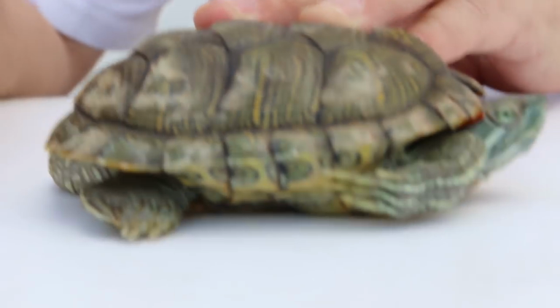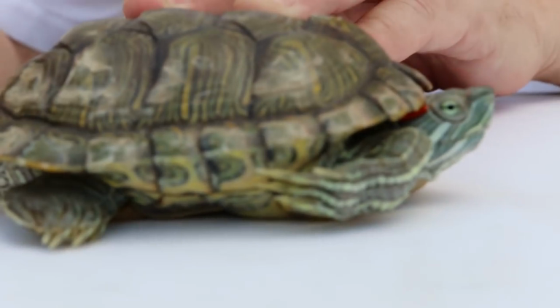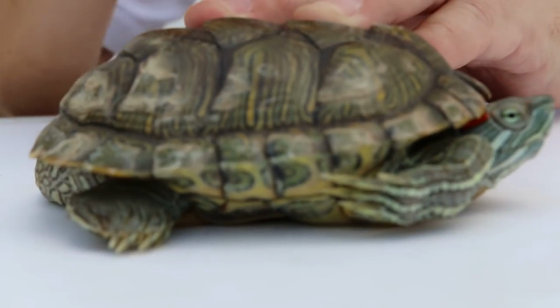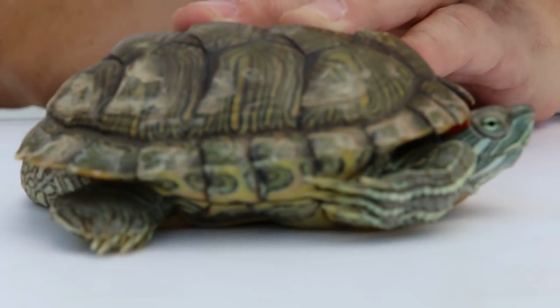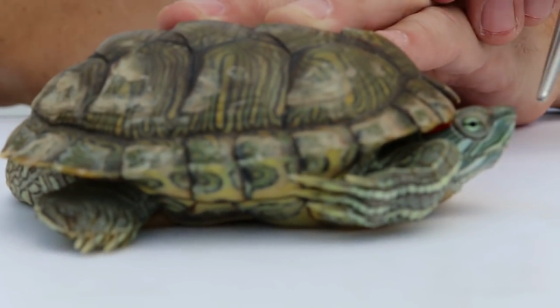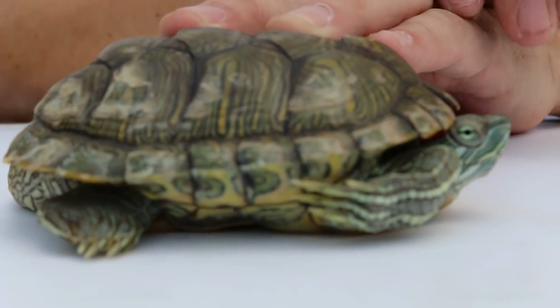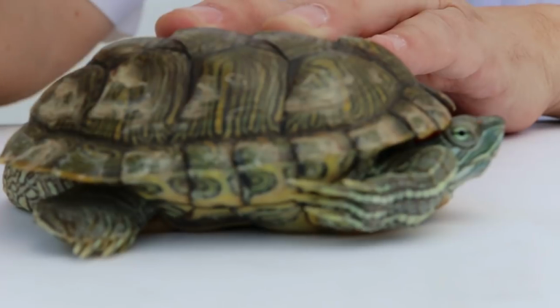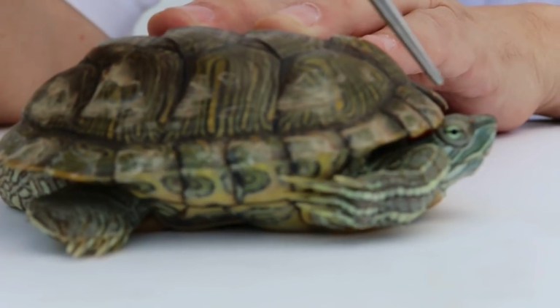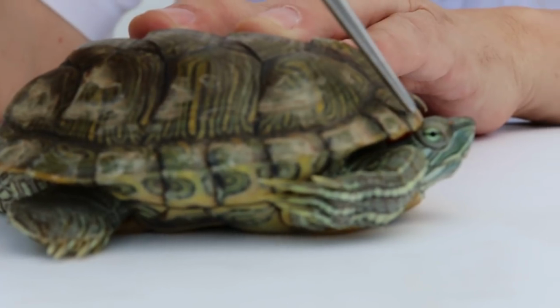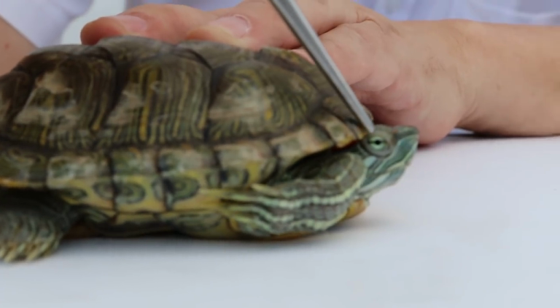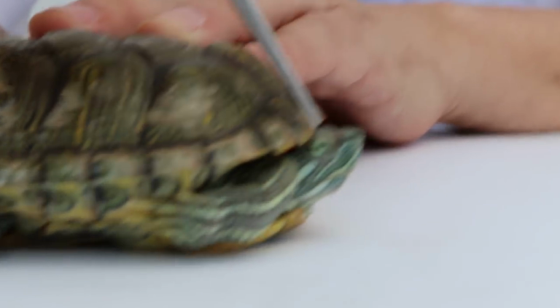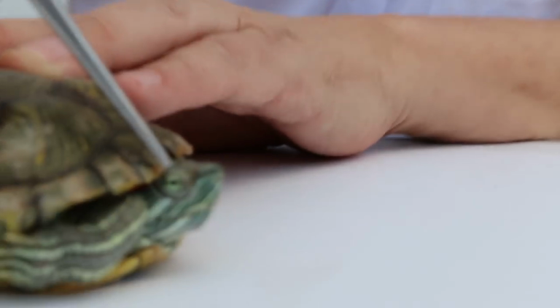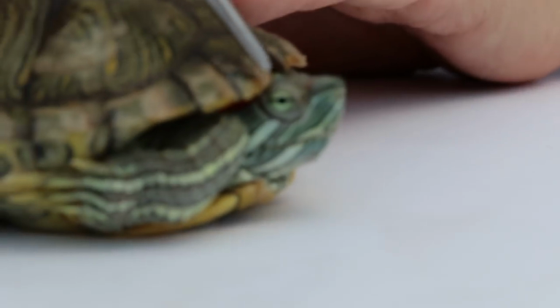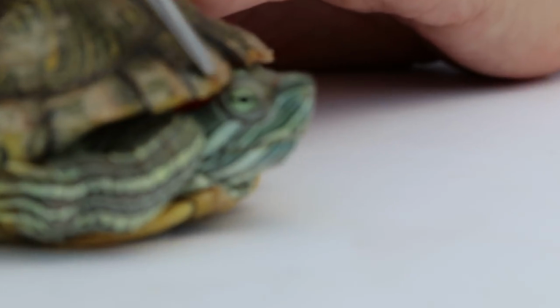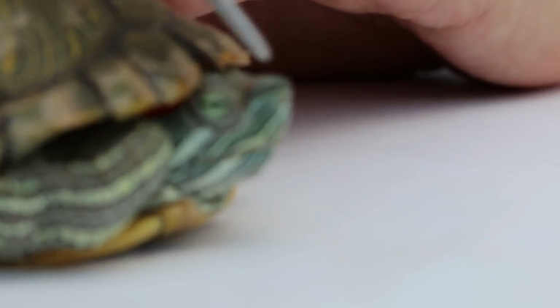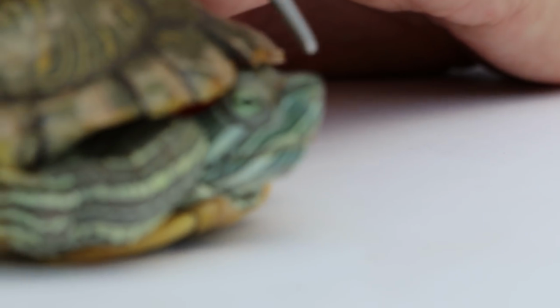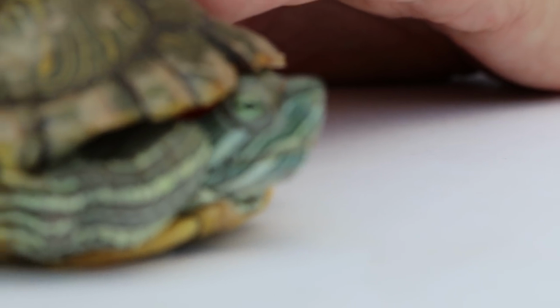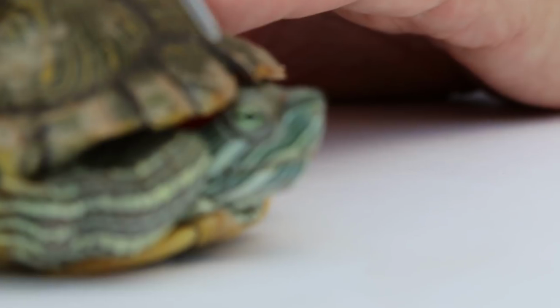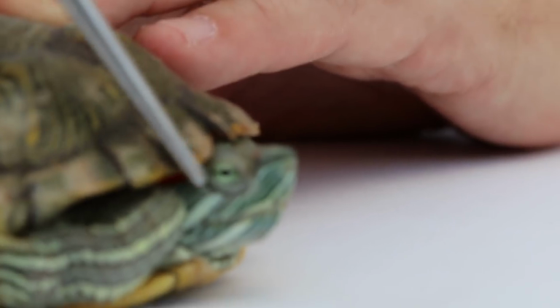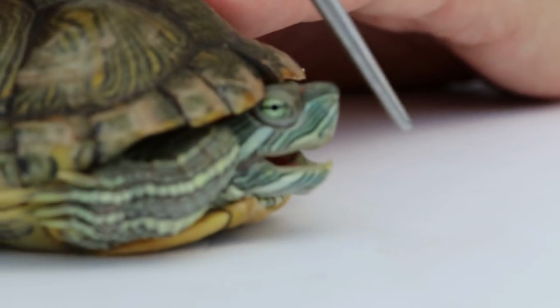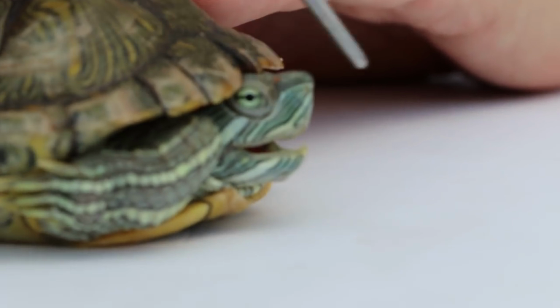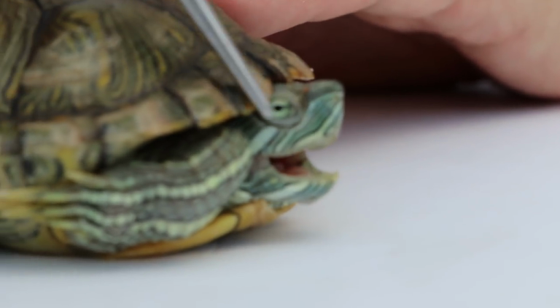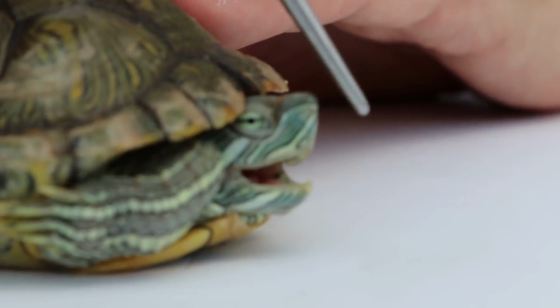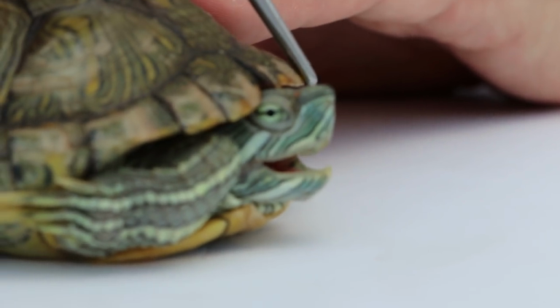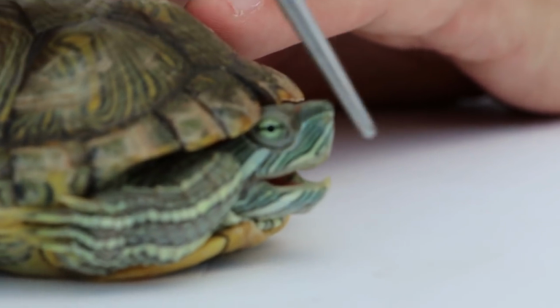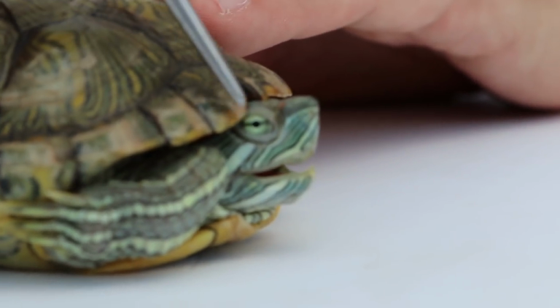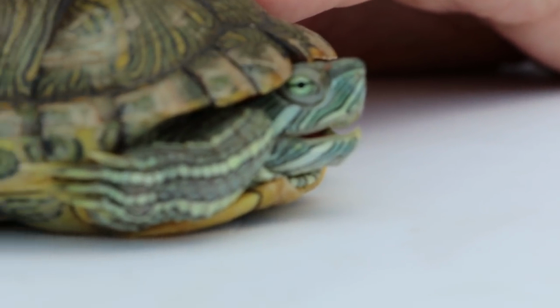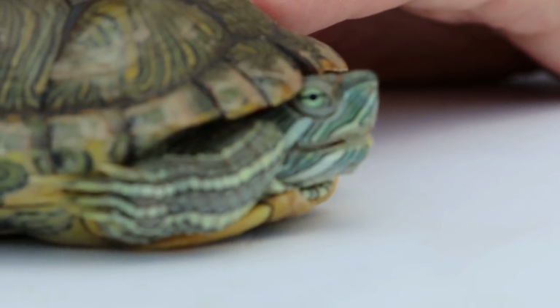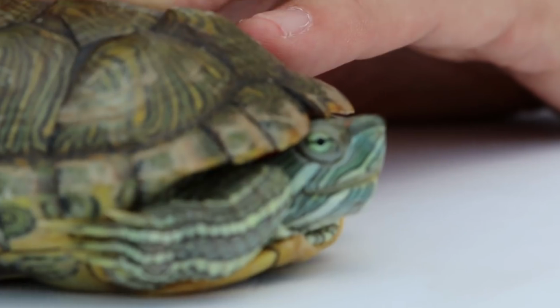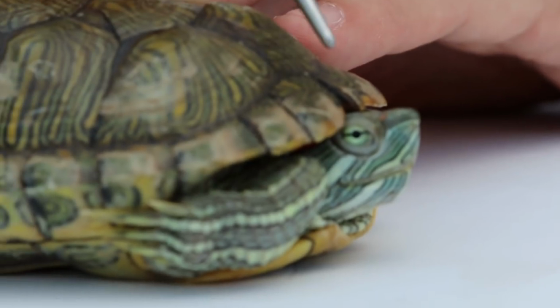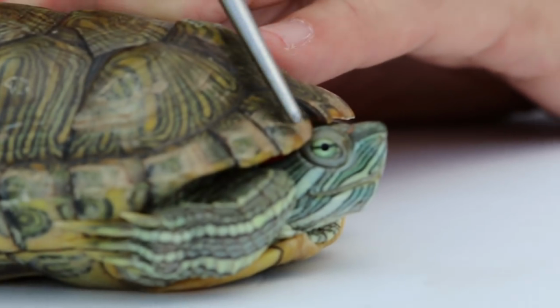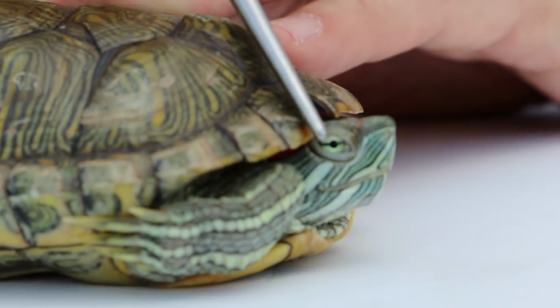Number two, we look at the head. The male terrapin's head is smaller, whereas the female head is bigger. And so with the head we can tell the difference.